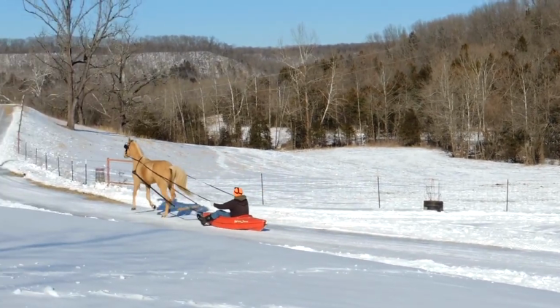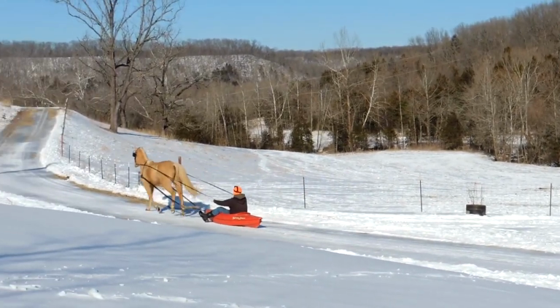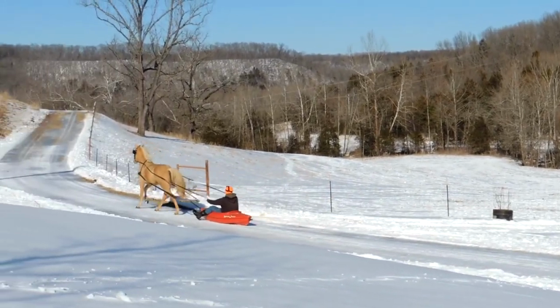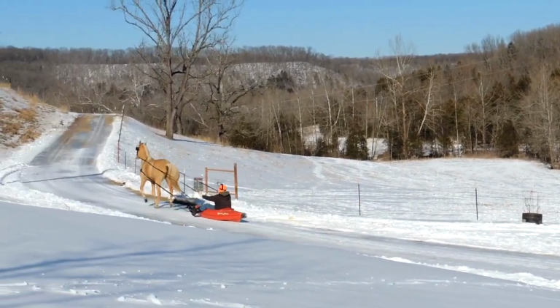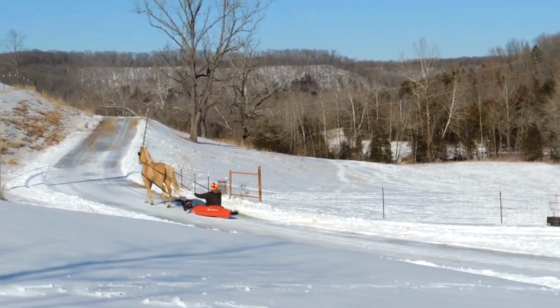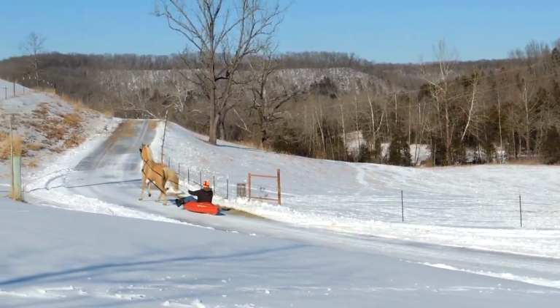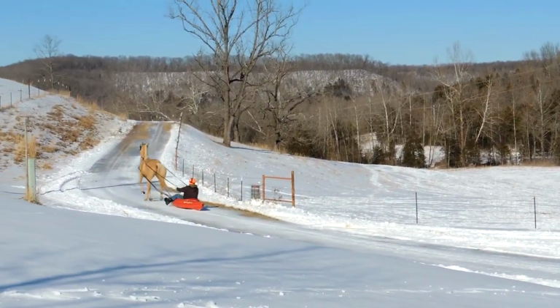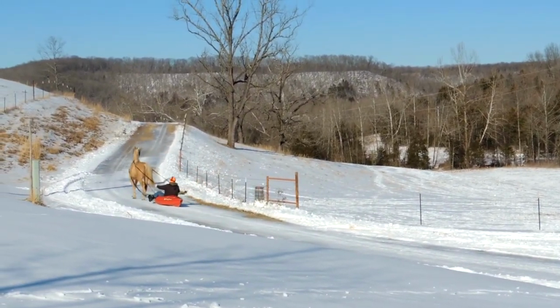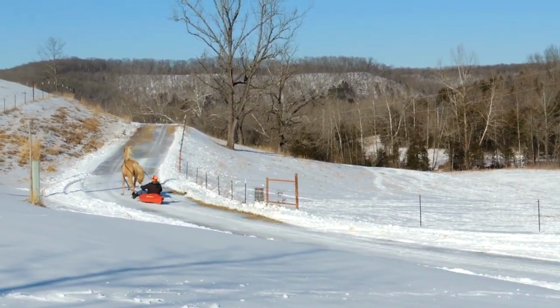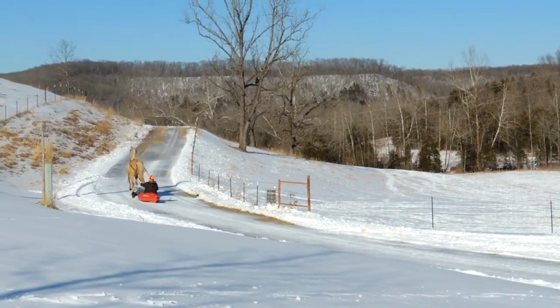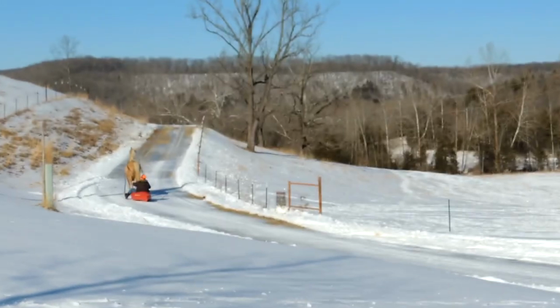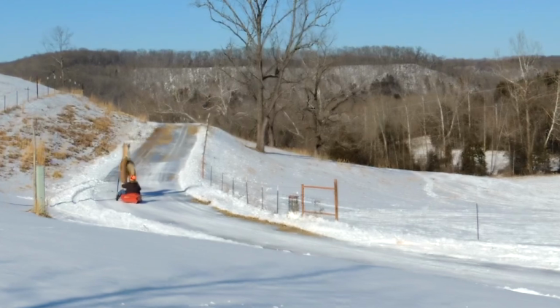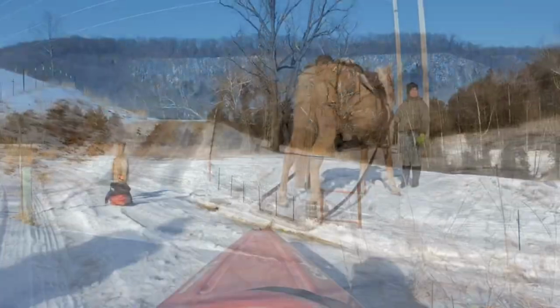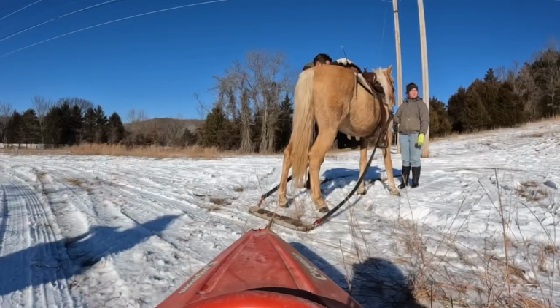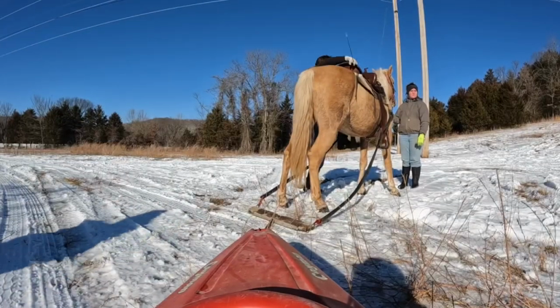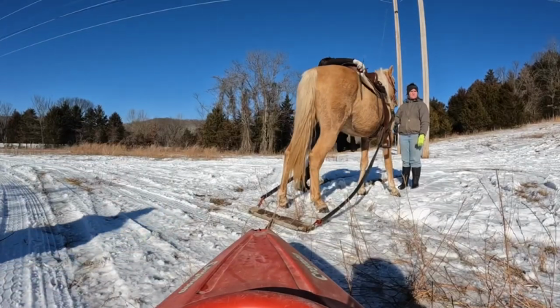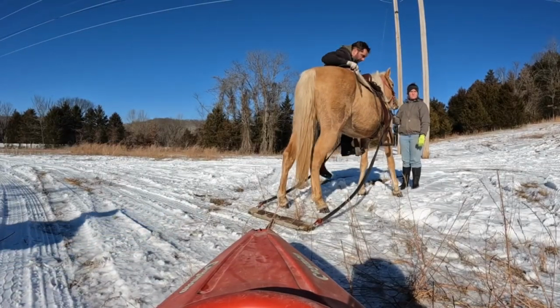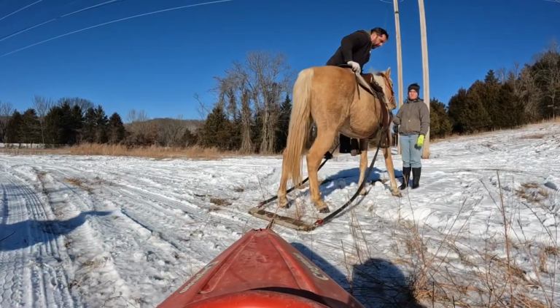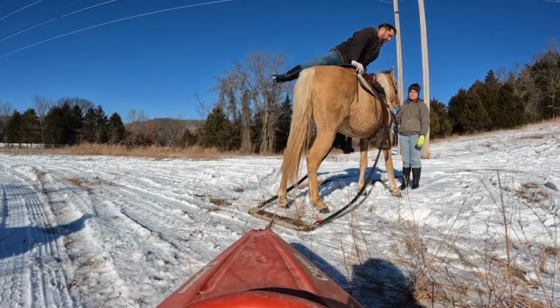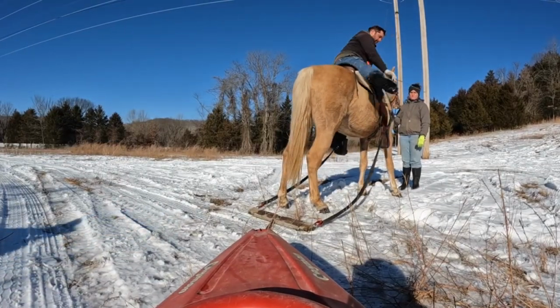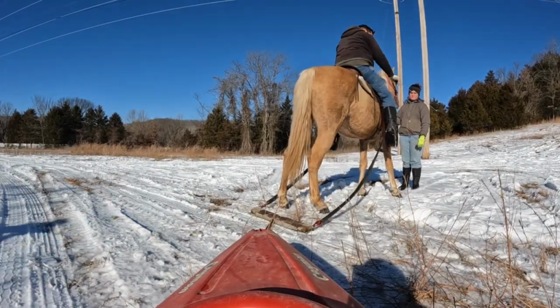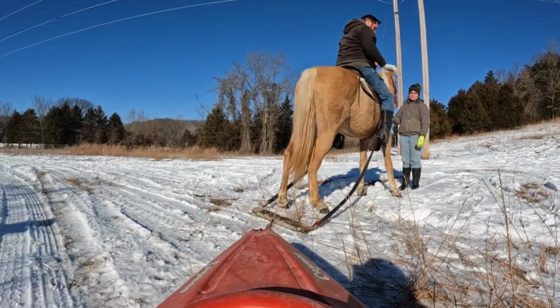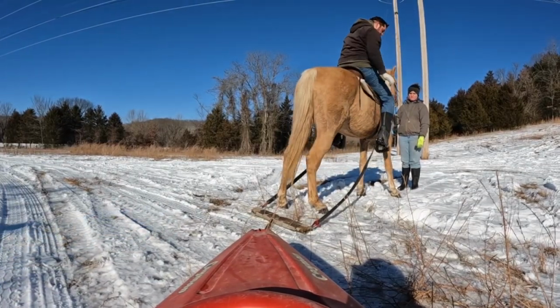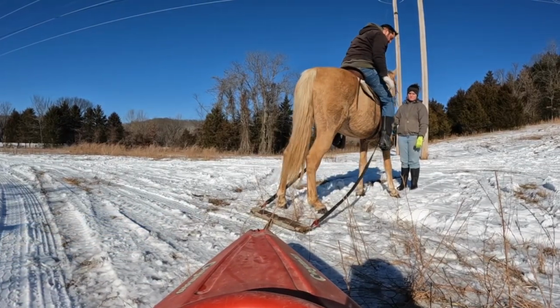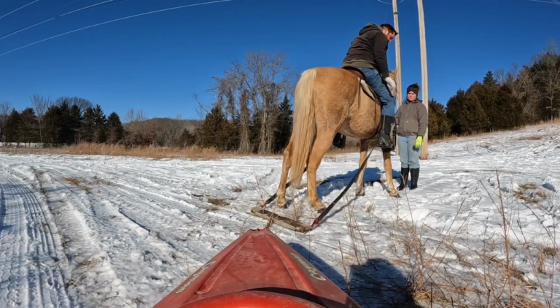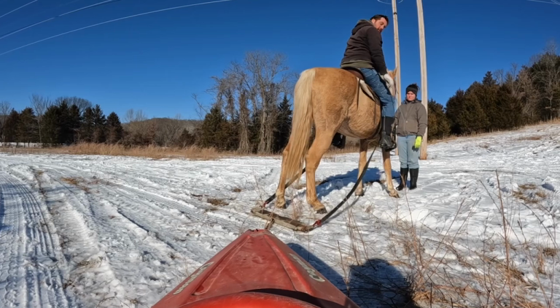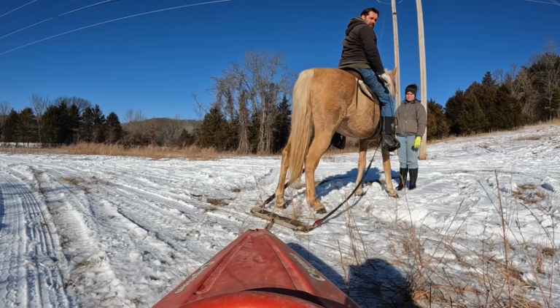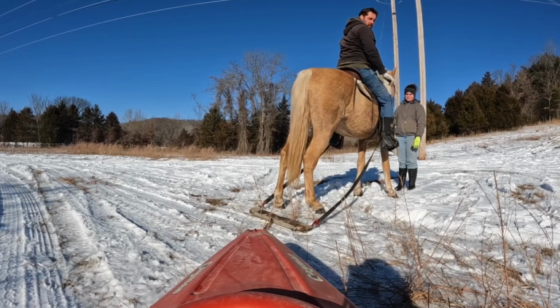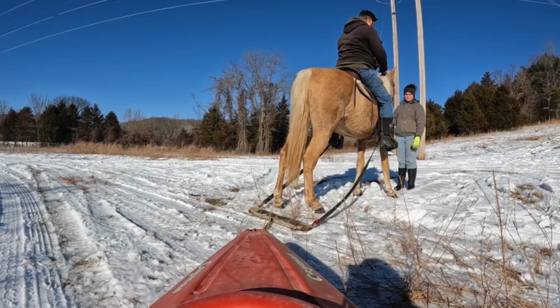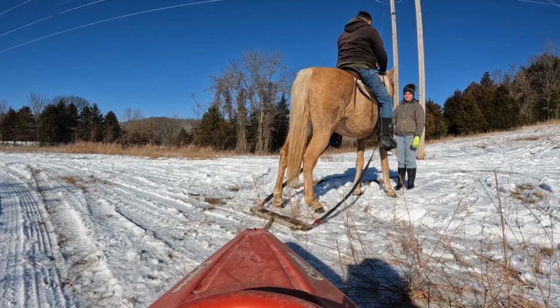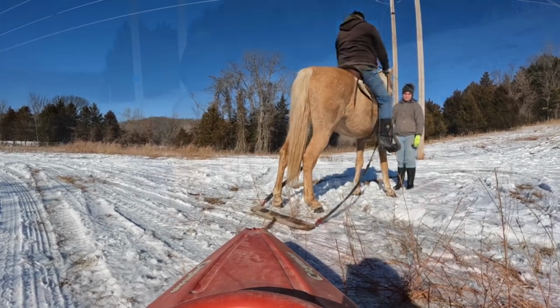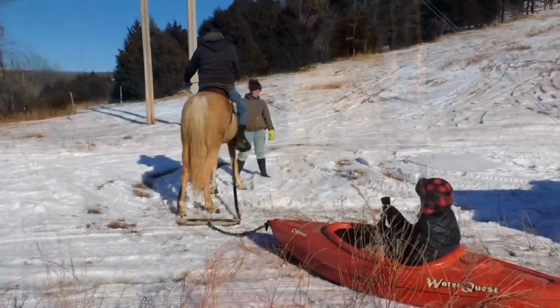The reins weren't quite long enough for this so we had to abandon this strategy and I put the saddle on her and left the chest strap to where I could pull the kids and my brother-in-law from the saddle.